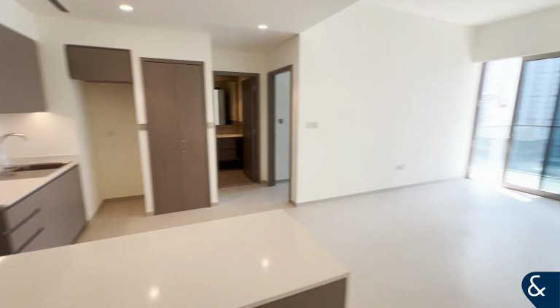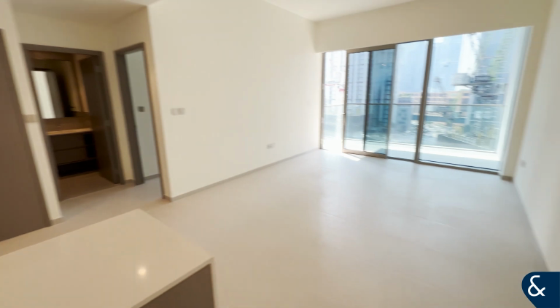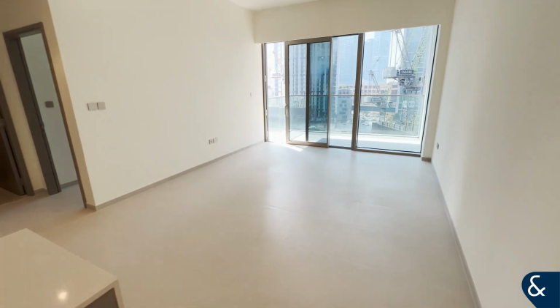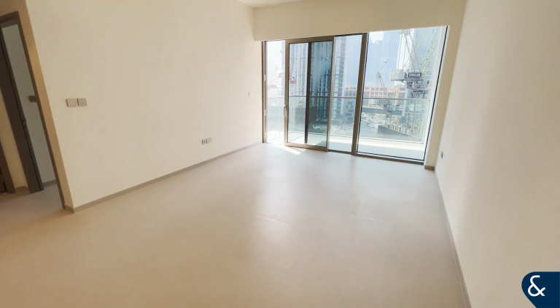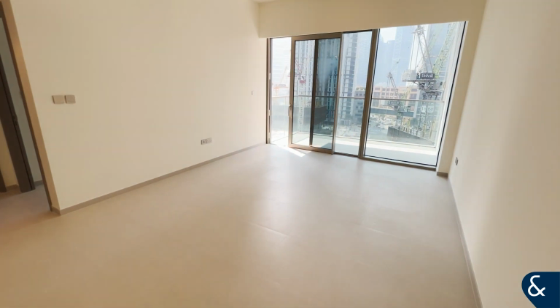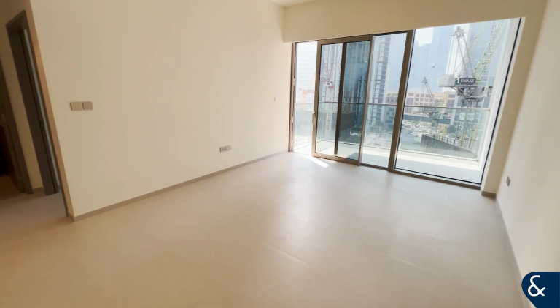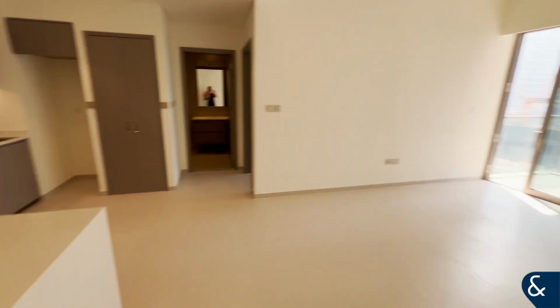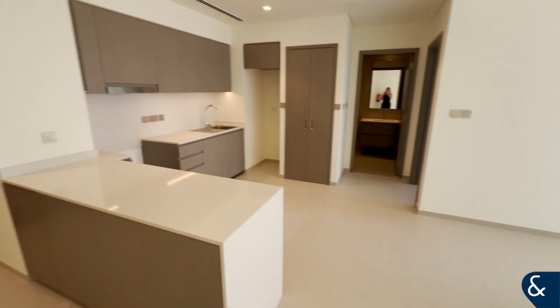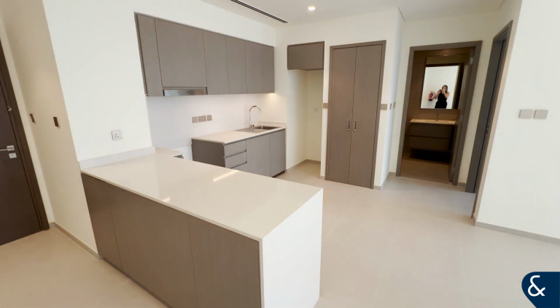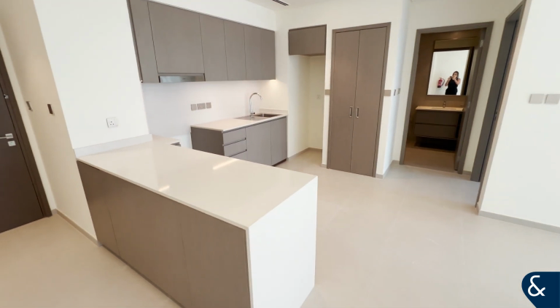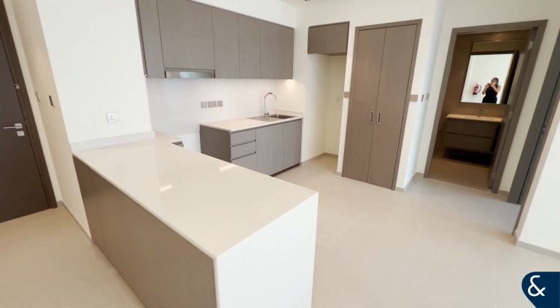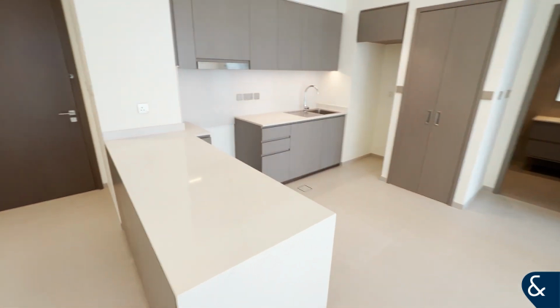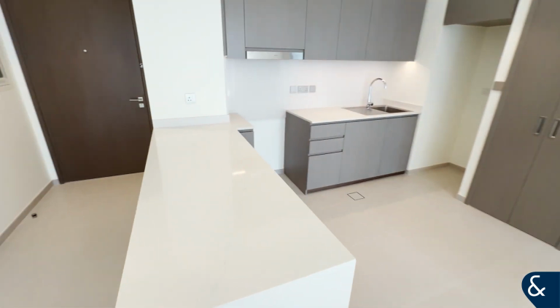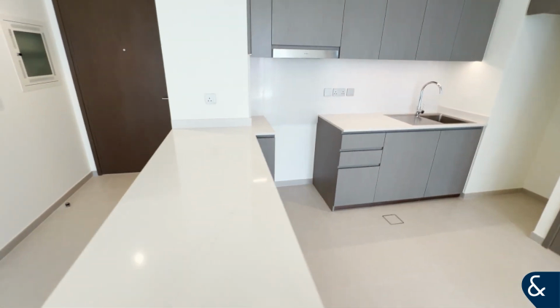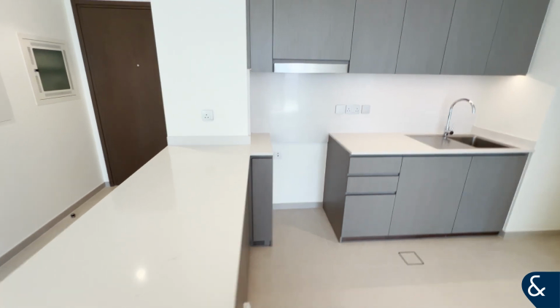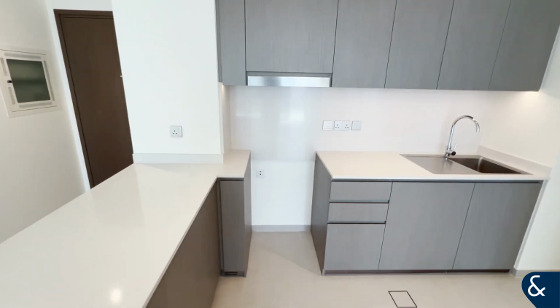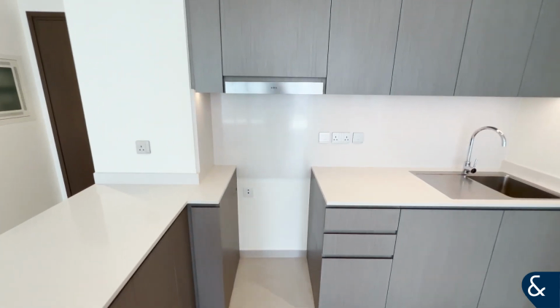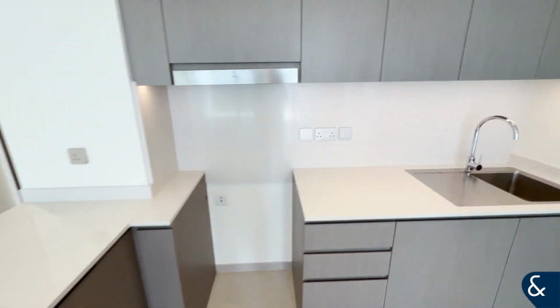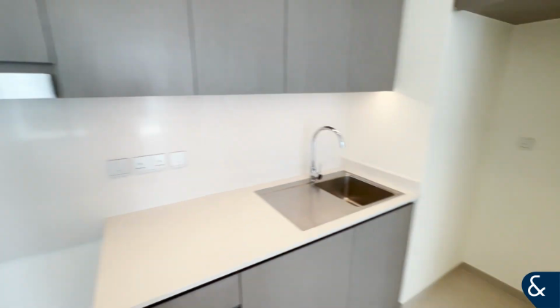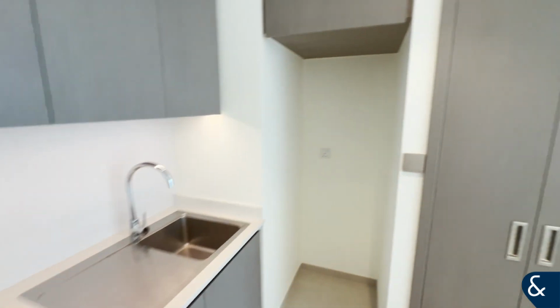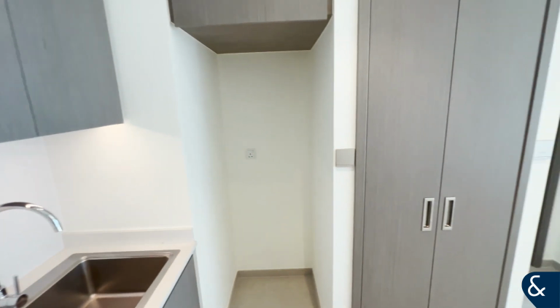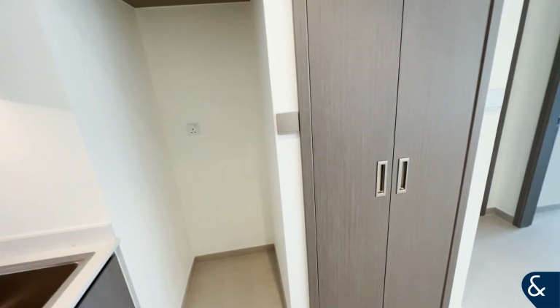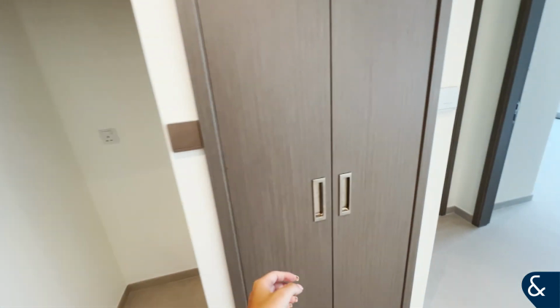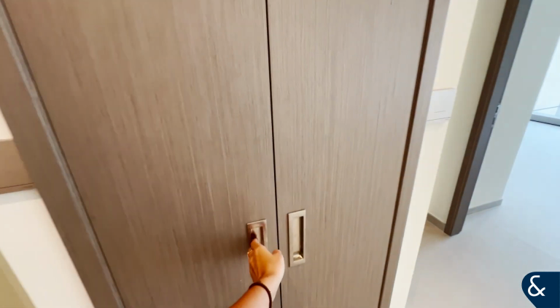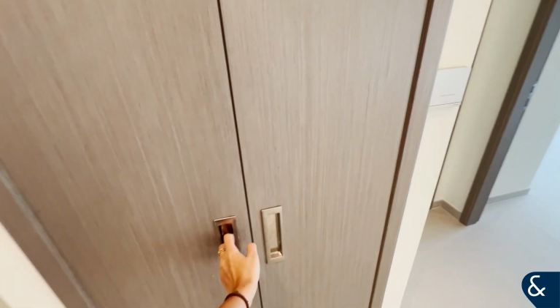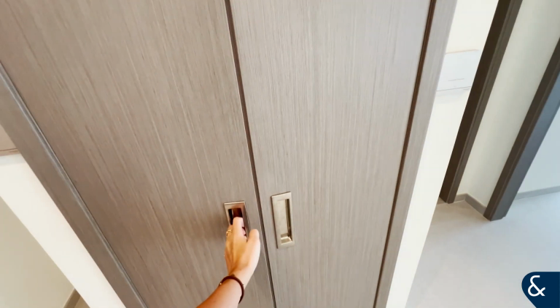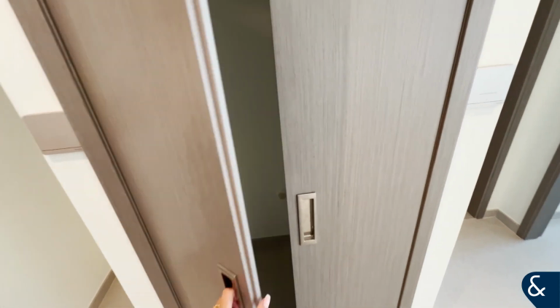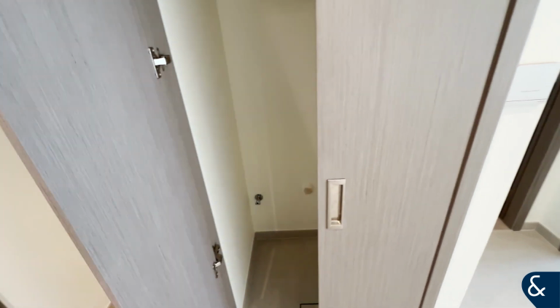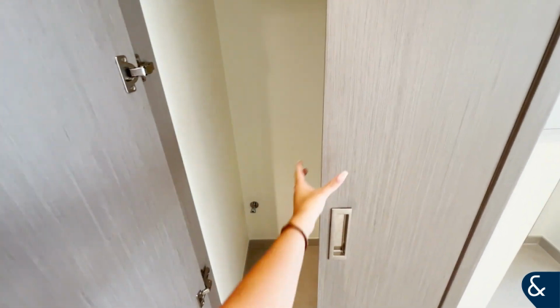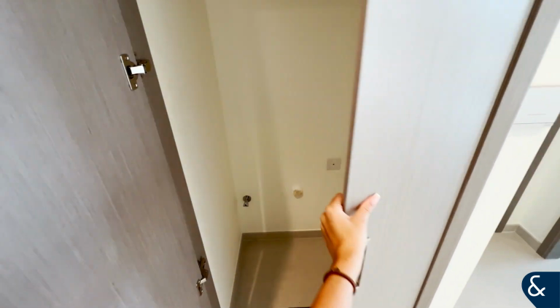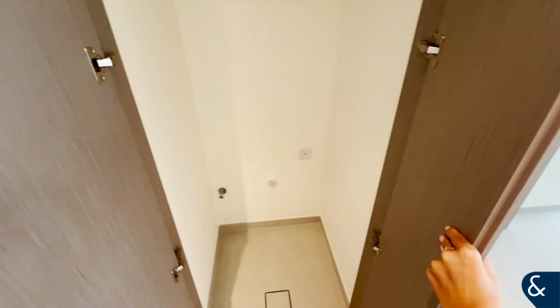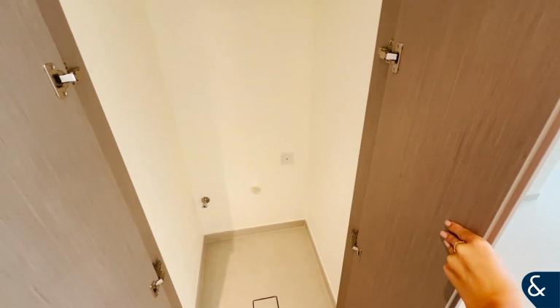As you come in, you have the open plan living, dining and kitchen area. The kitchen has a nice work surface and space for an oven, fridge freezer, and also a storage cupboard here for your washing machine.